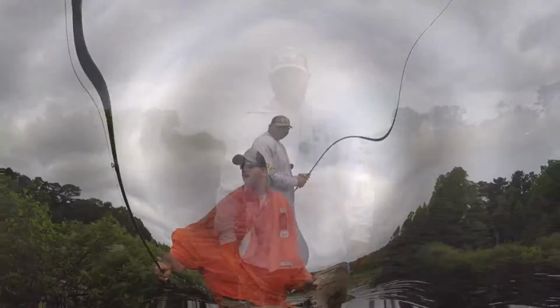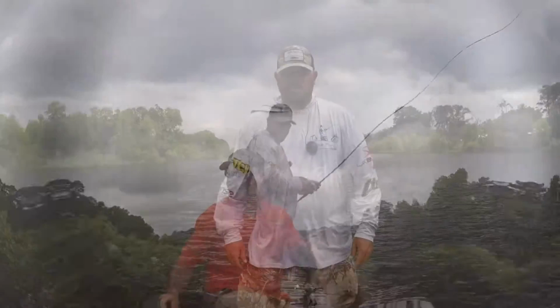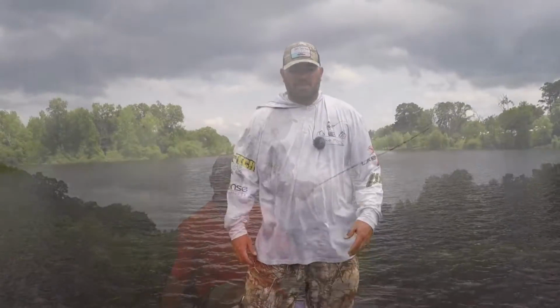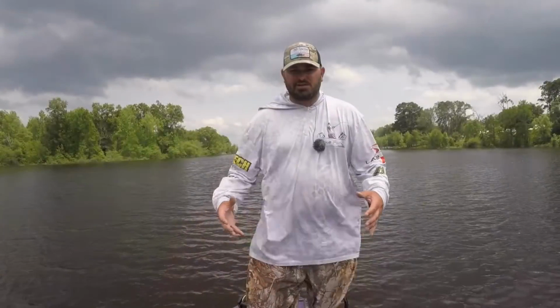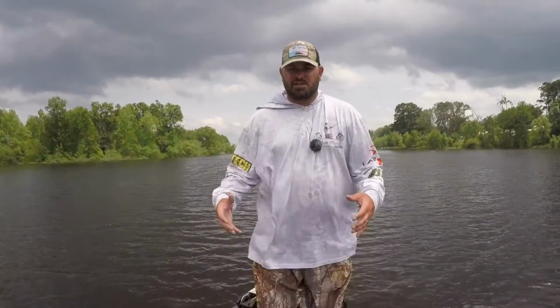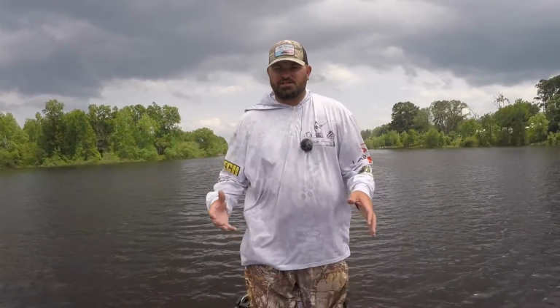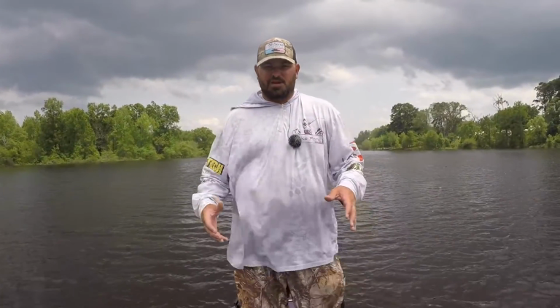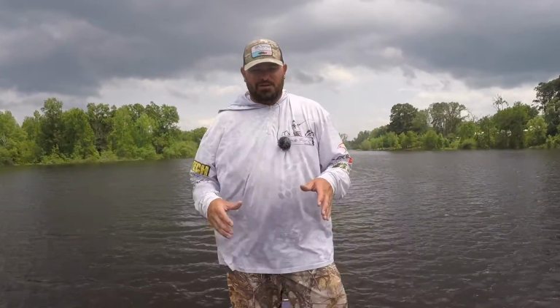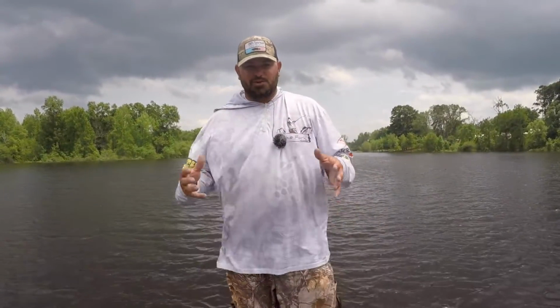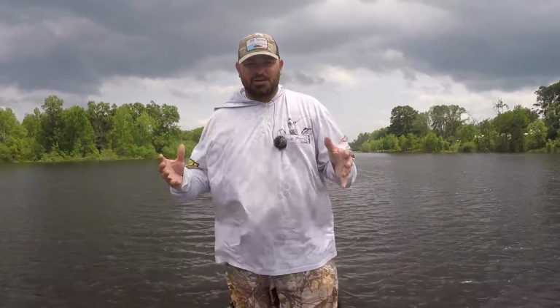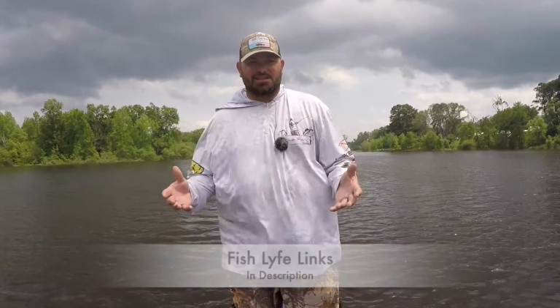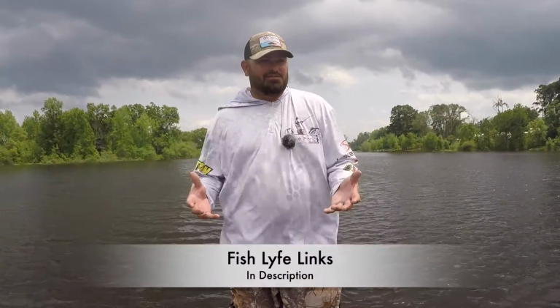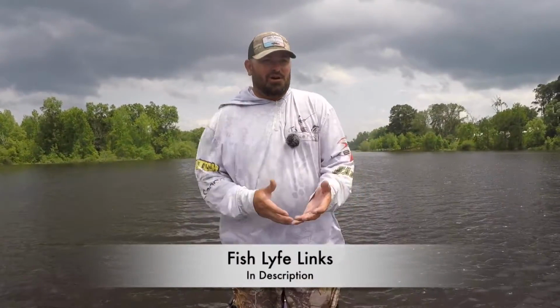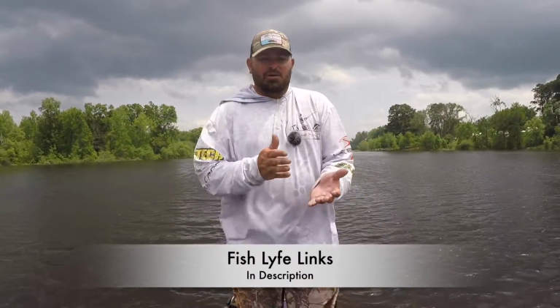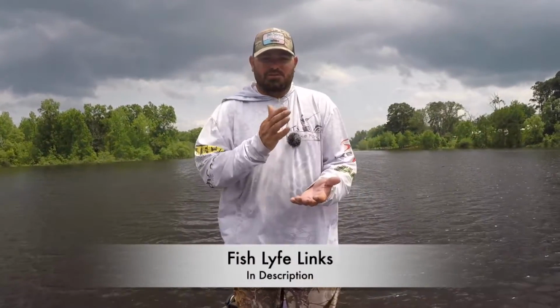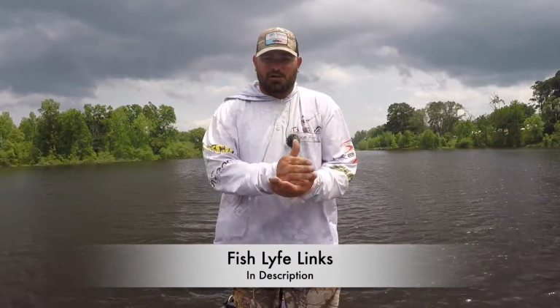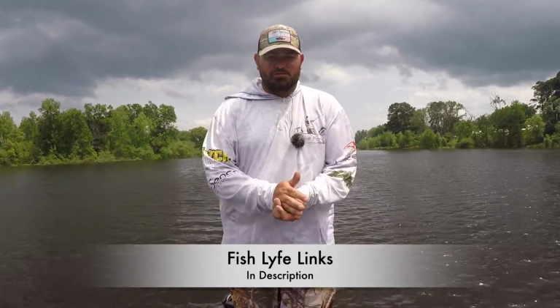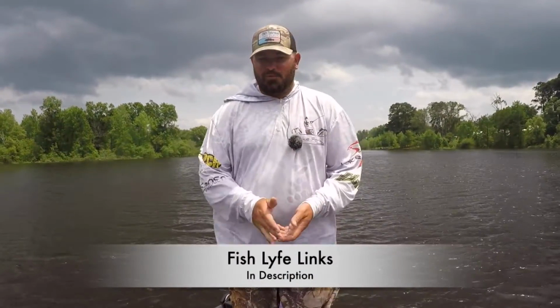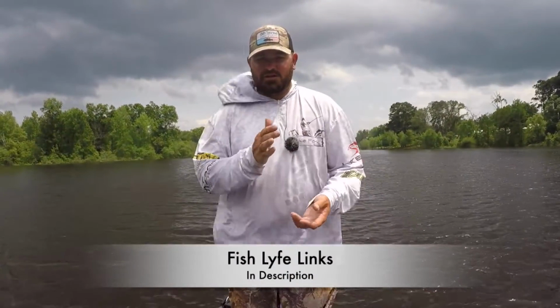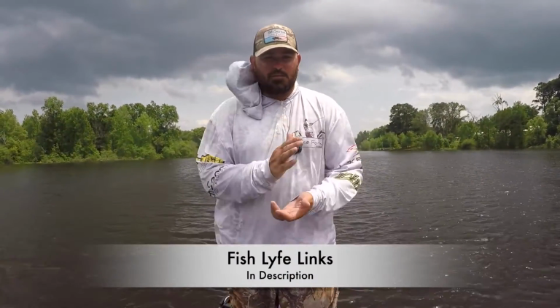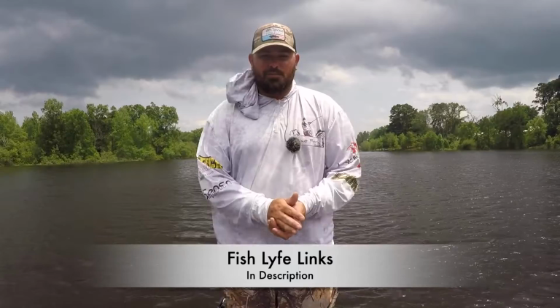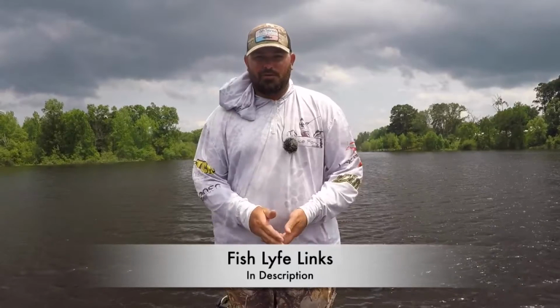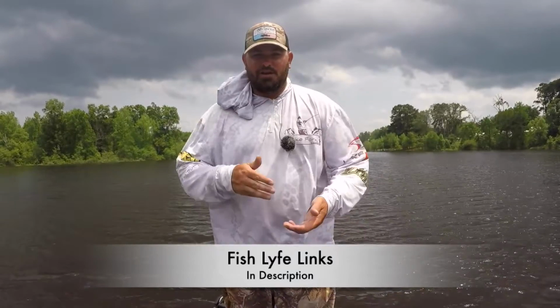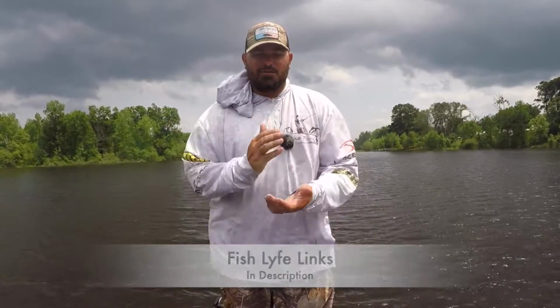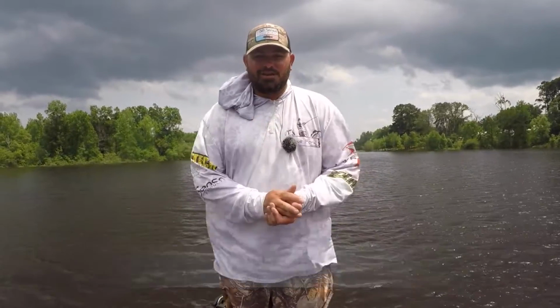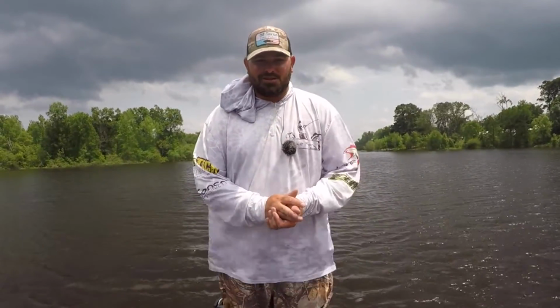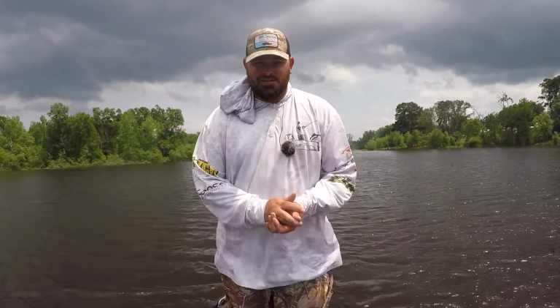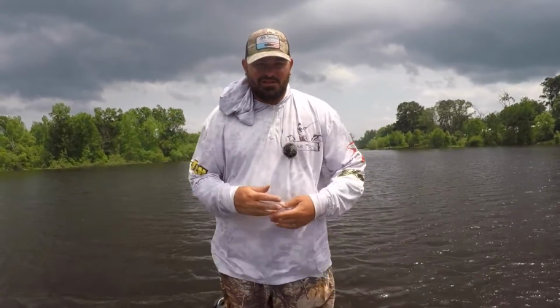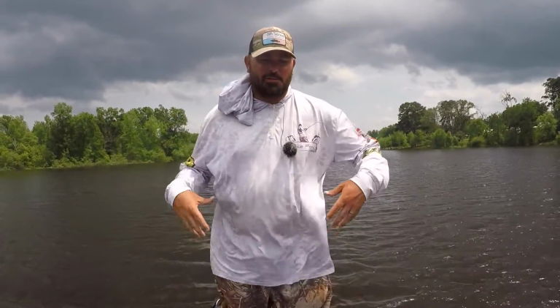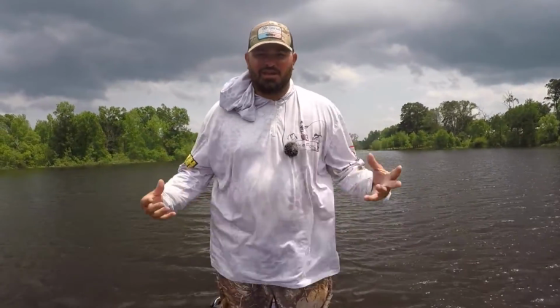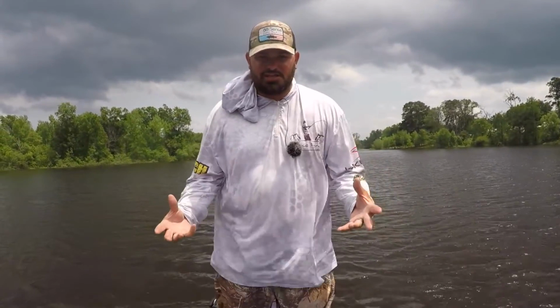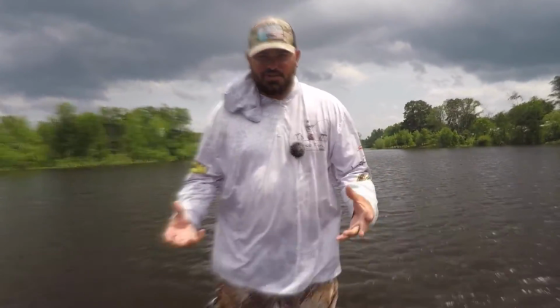Yep, as you can see, the Fish Life app is super easy to use. All we did was find one of those waypoints, put our boat on it, read the description, and begin catching fish.